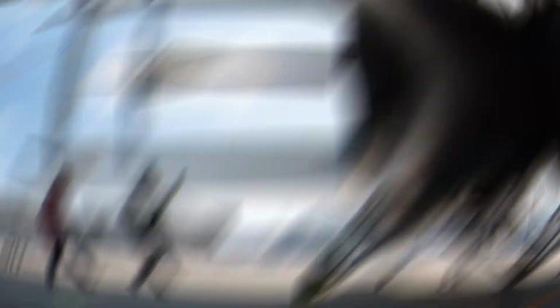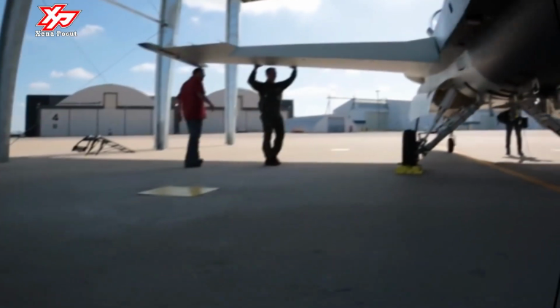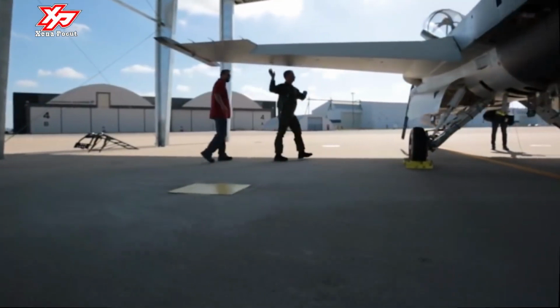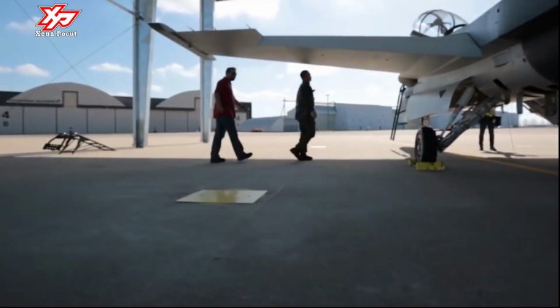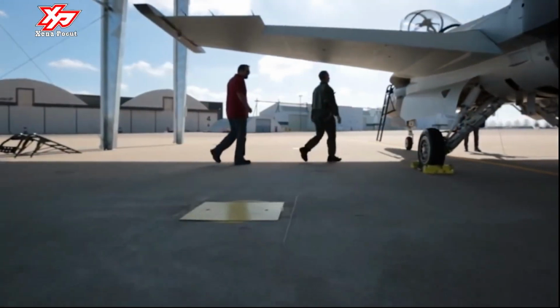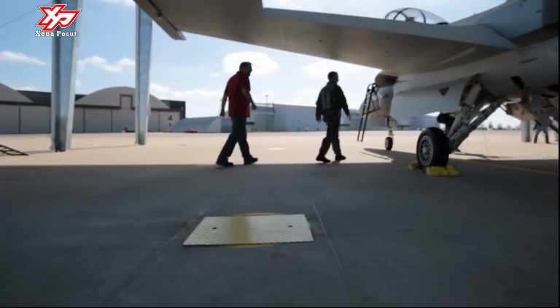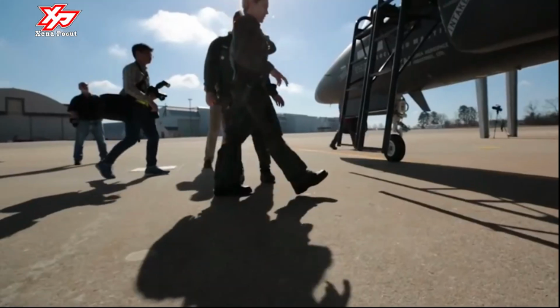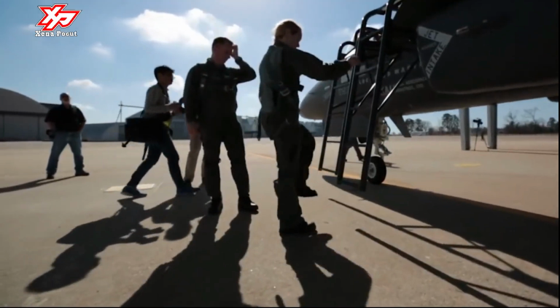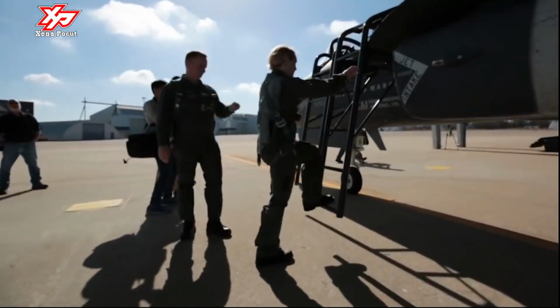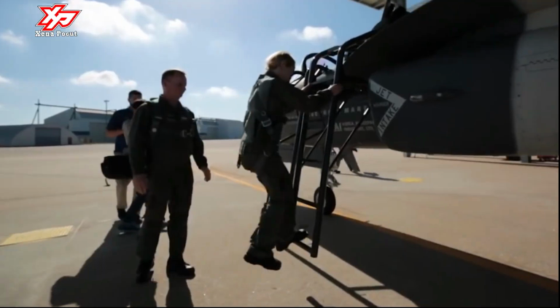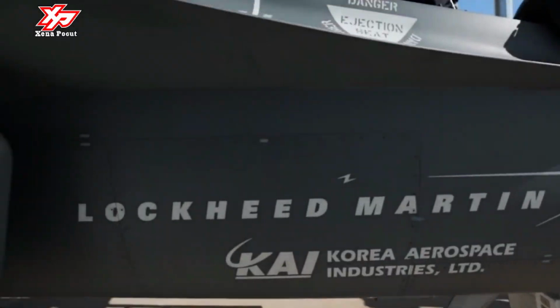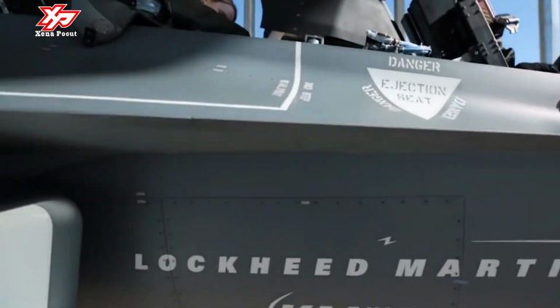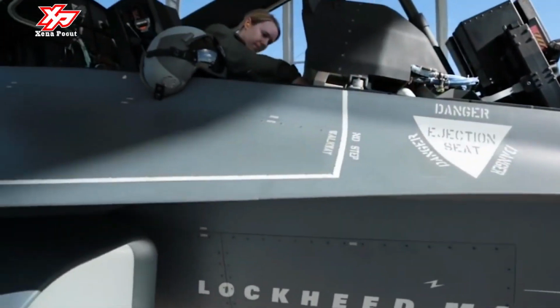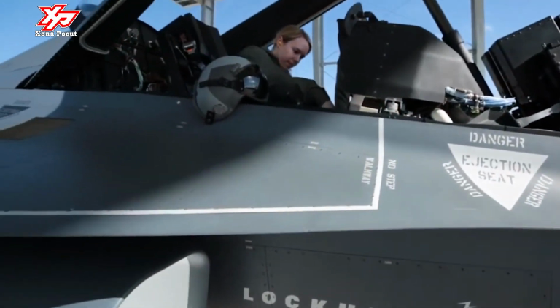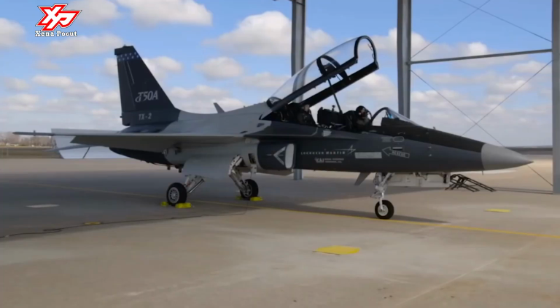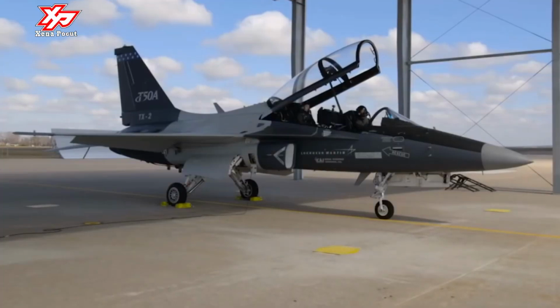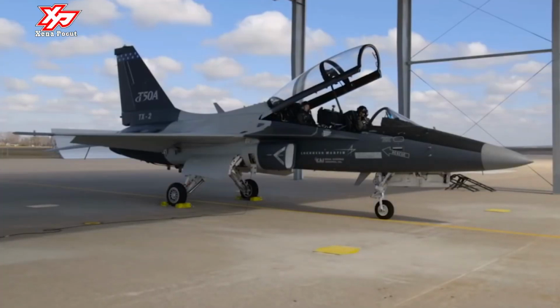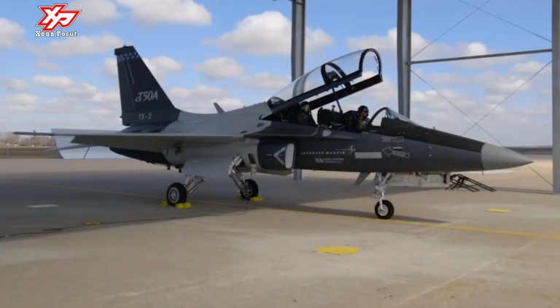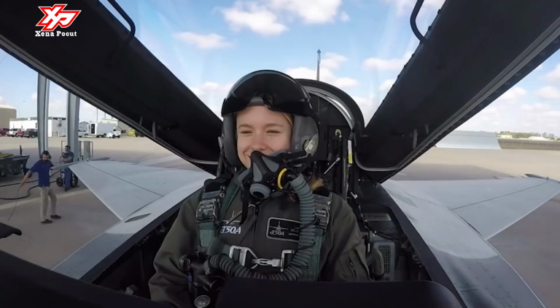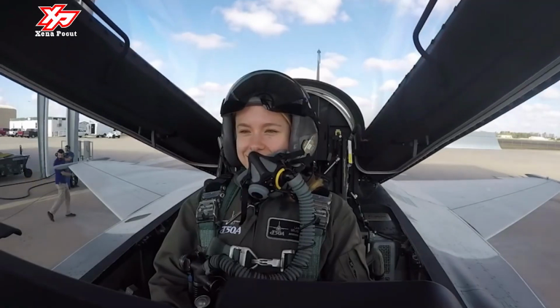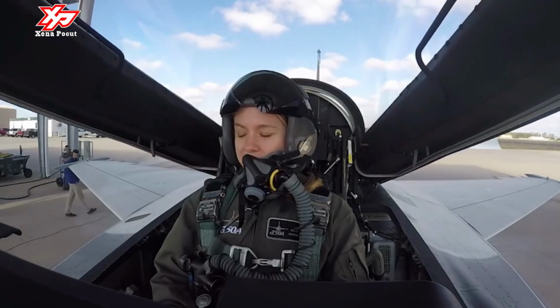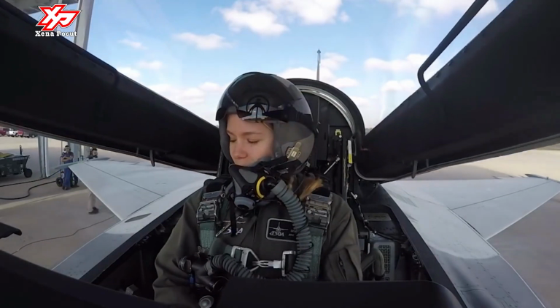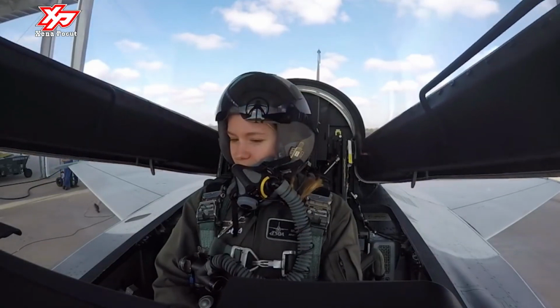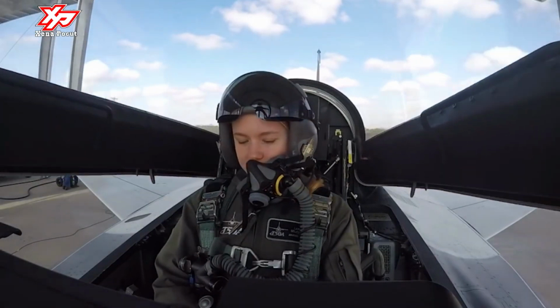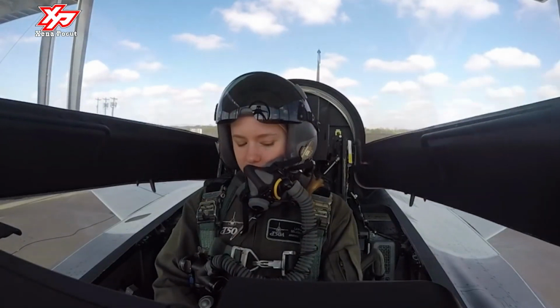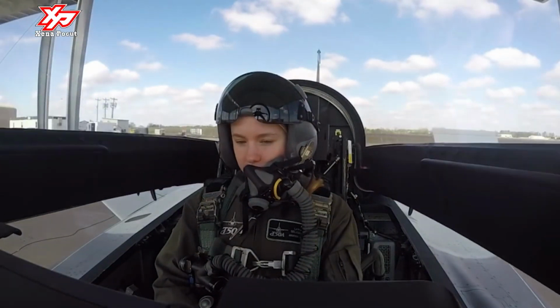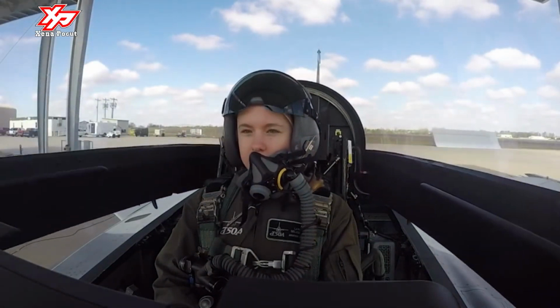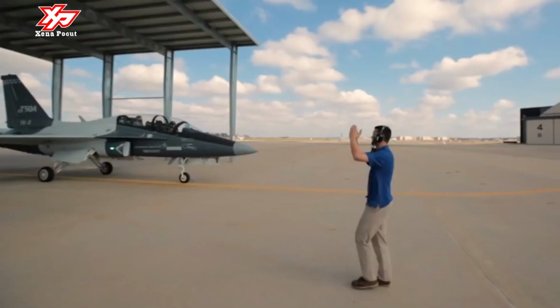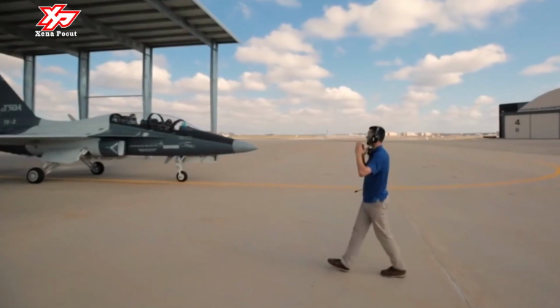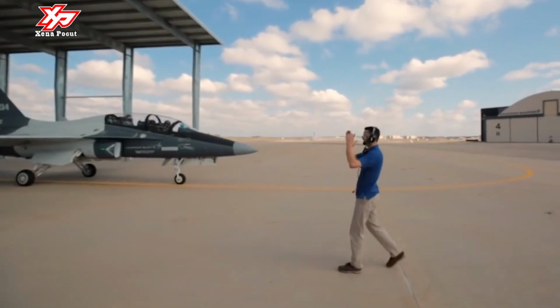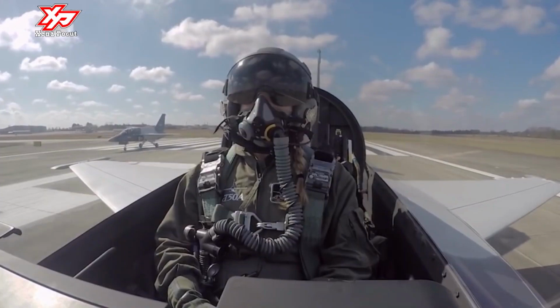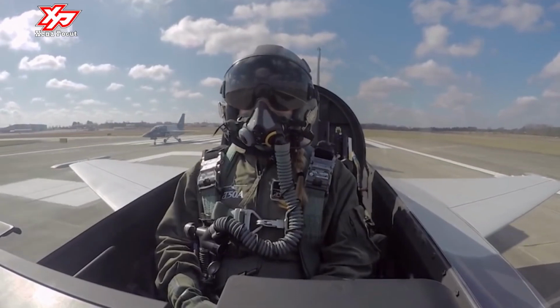The T-50A is an advanced trainer jet aircraft developed jointly by Lockheed Martin and Korea Aerospace Industries for the U.S. Air Force's T-X Advanced Pilot Training Competition. It is an advanced version of the T-50 trainer aircraft.